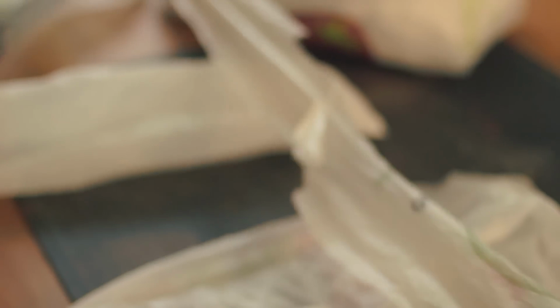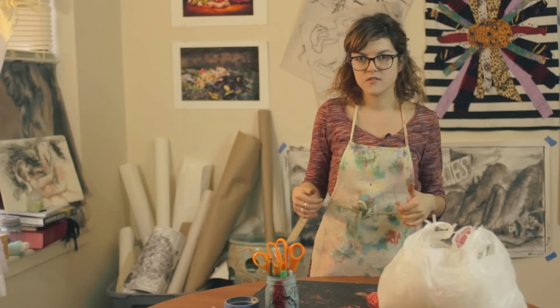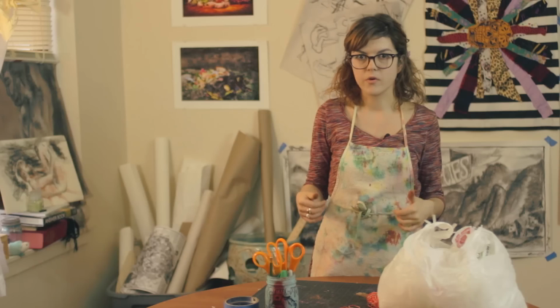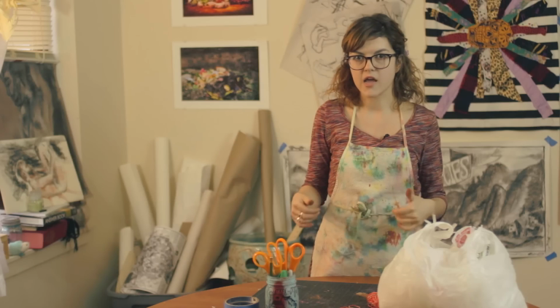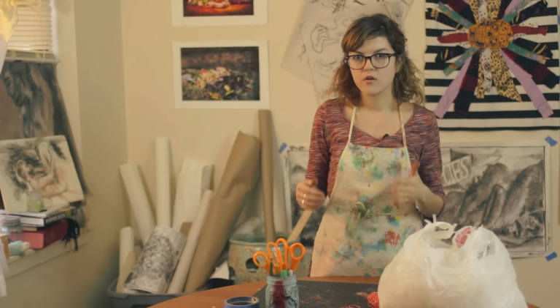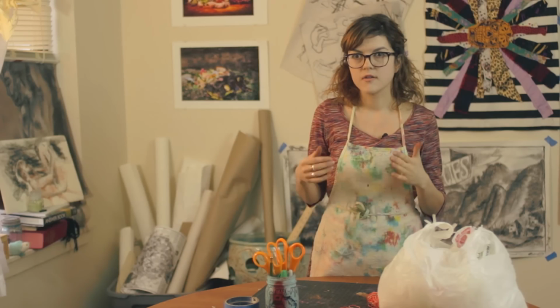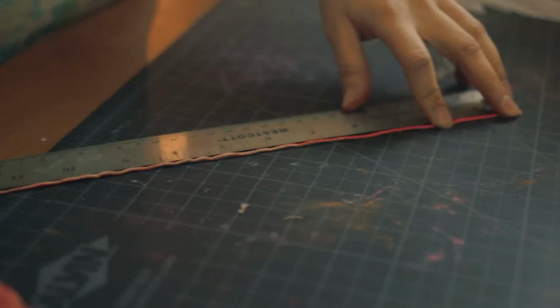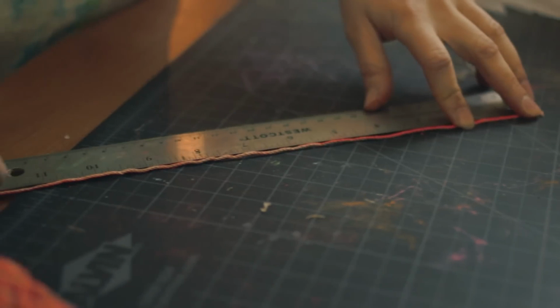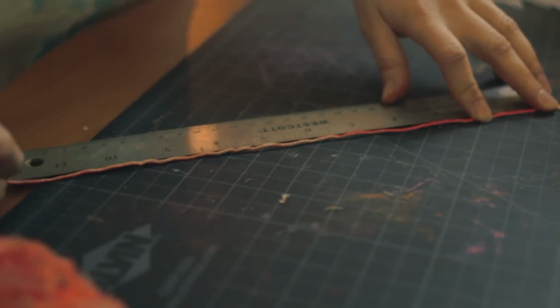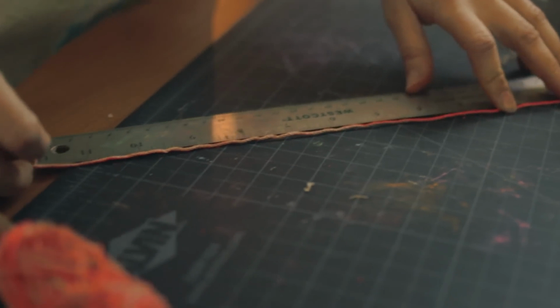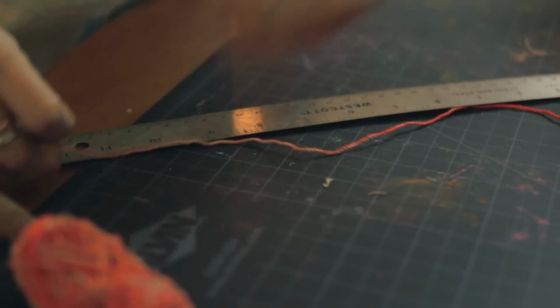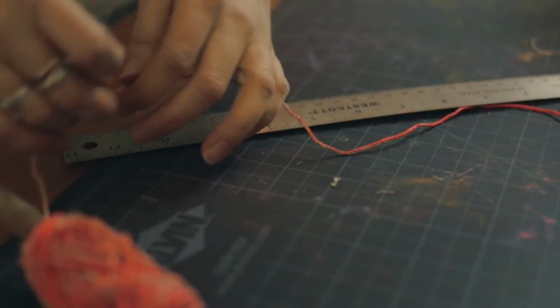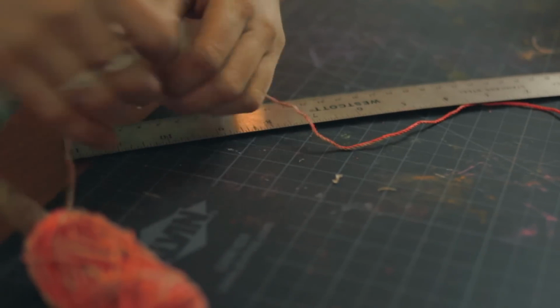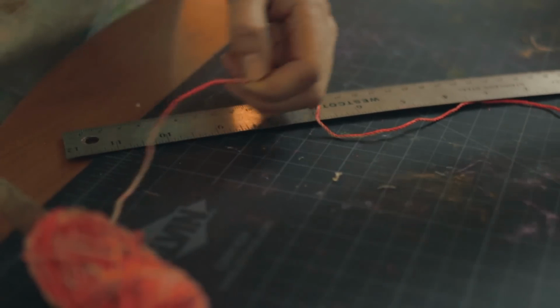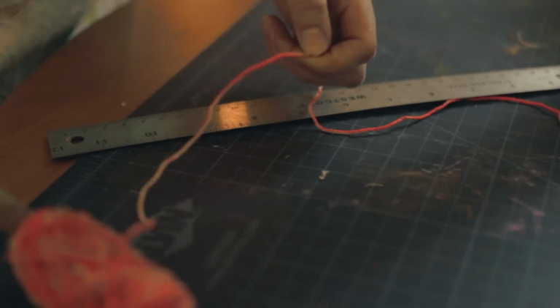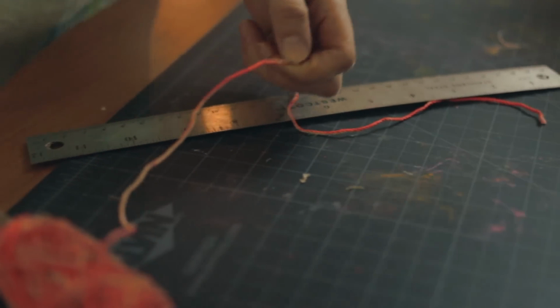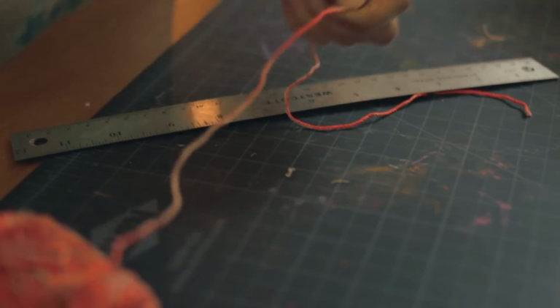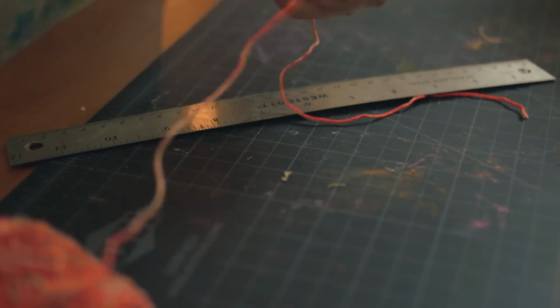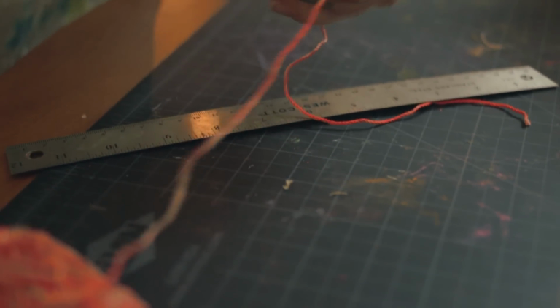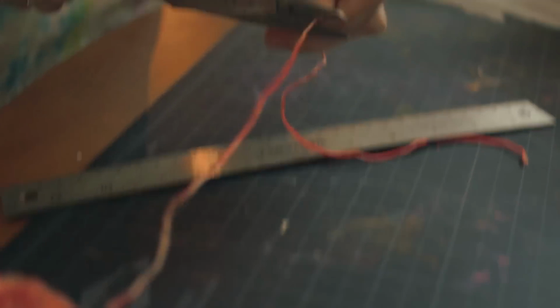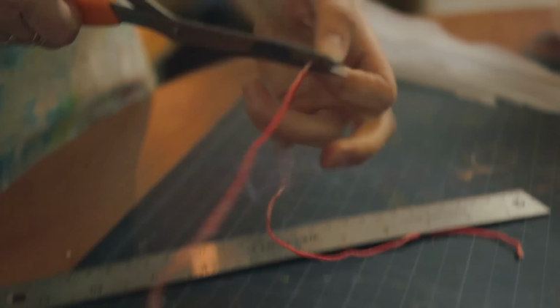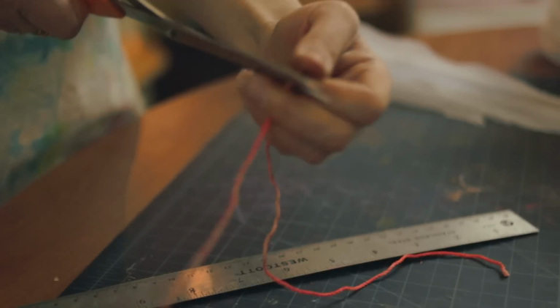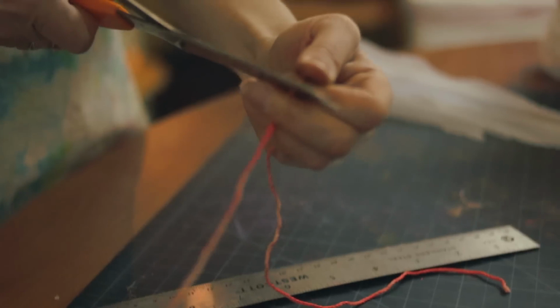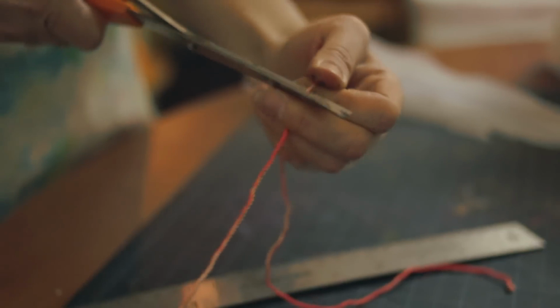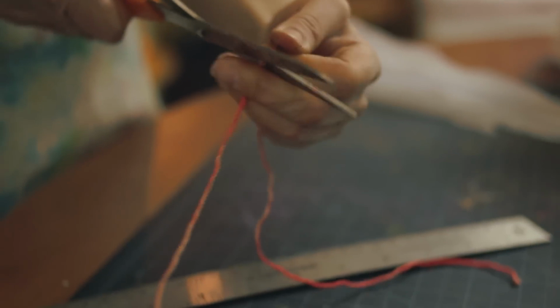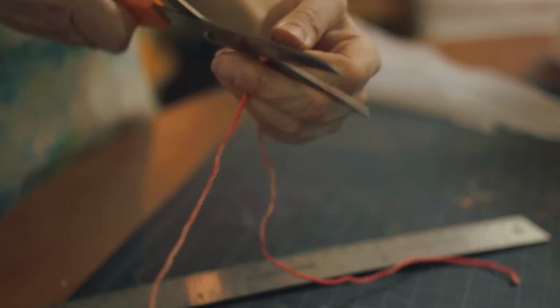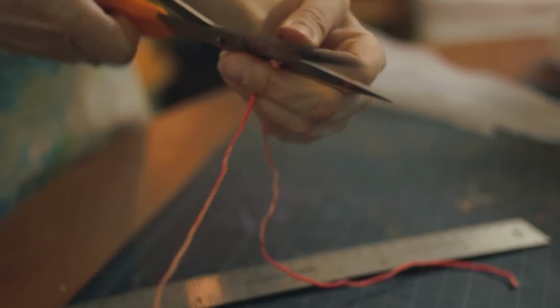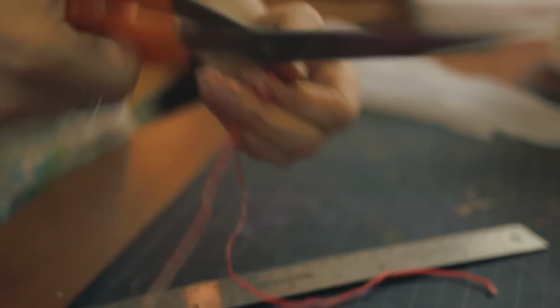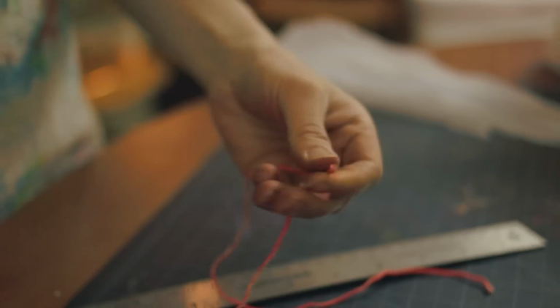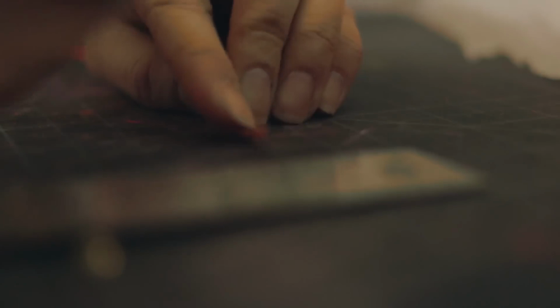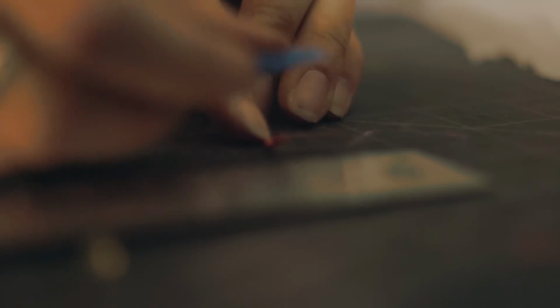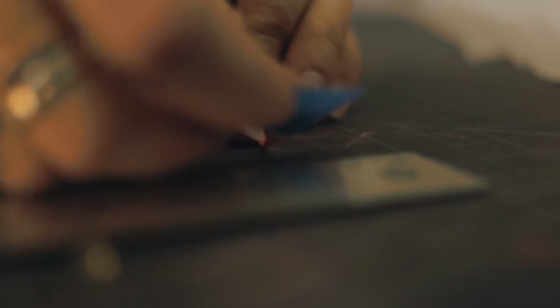Next, we will take six pieces of string that are cut to 12 inches and we're going to tape them in front of us with an inch apart.